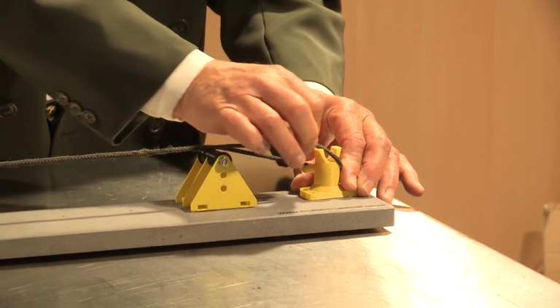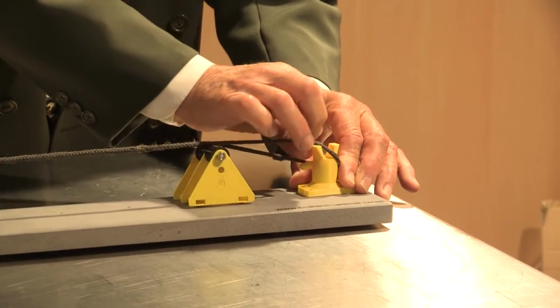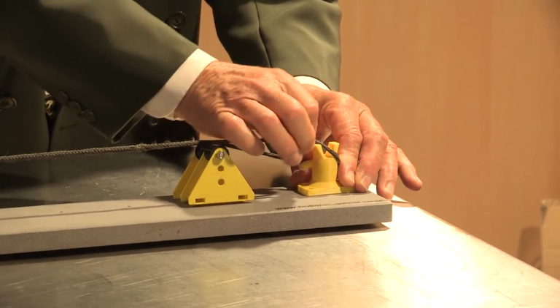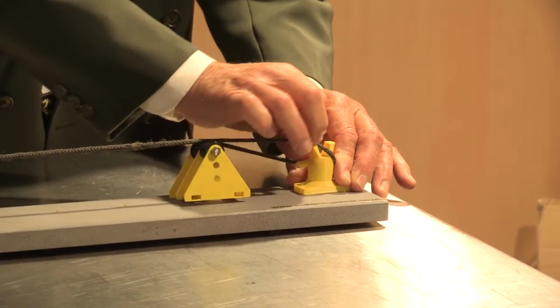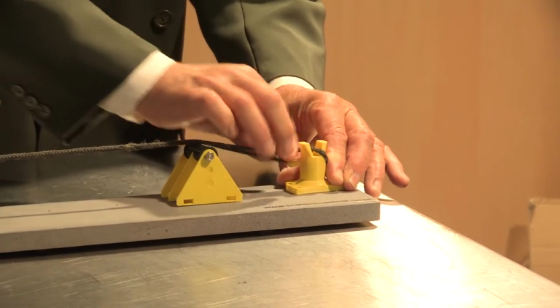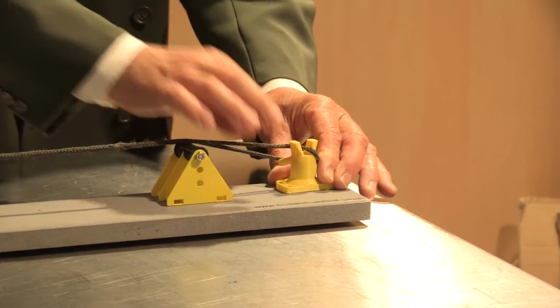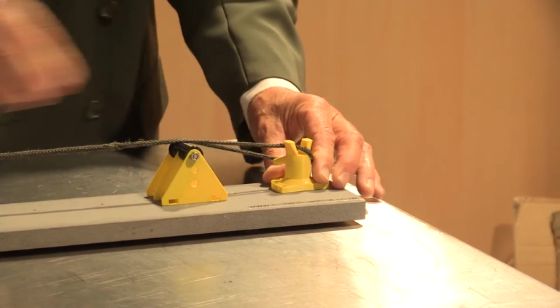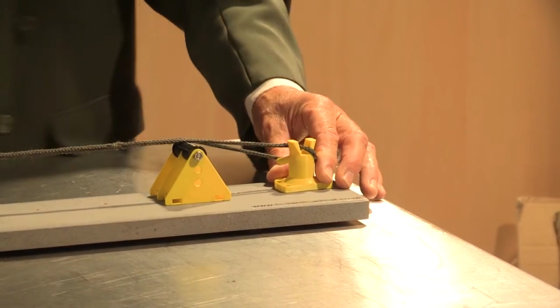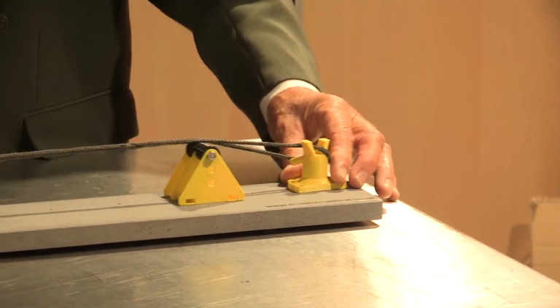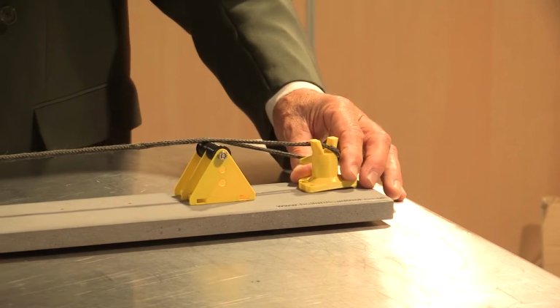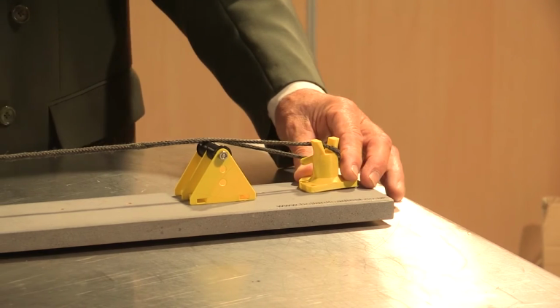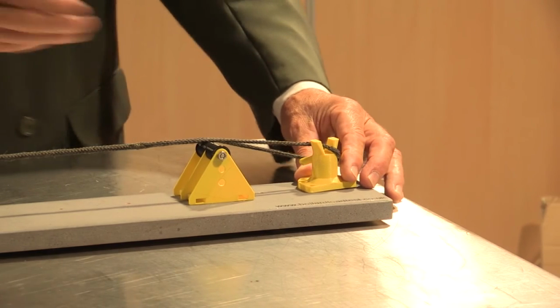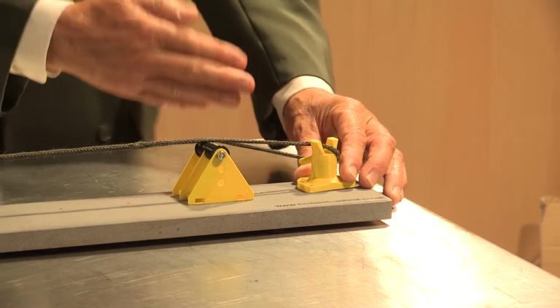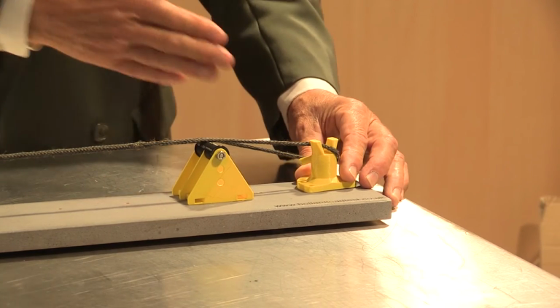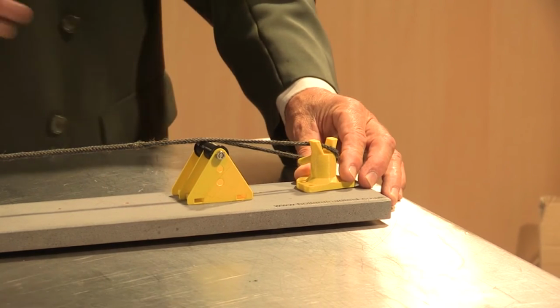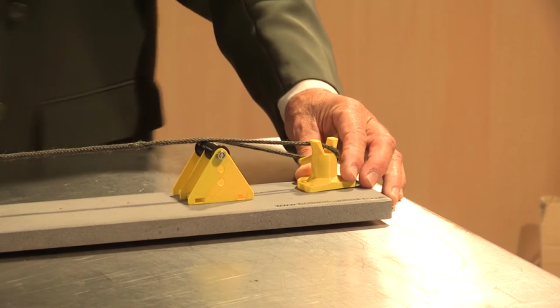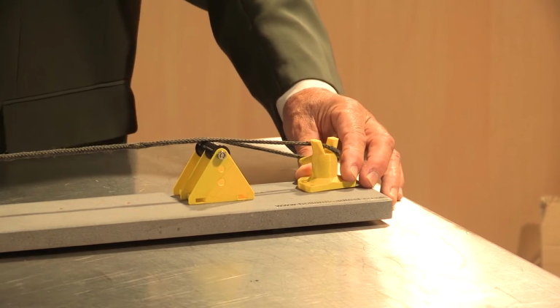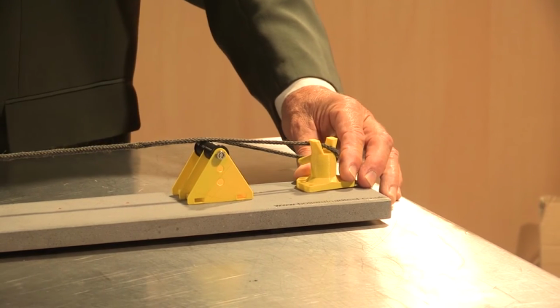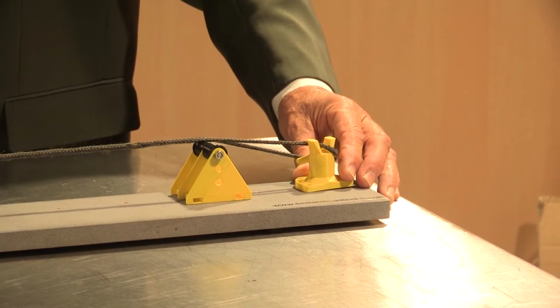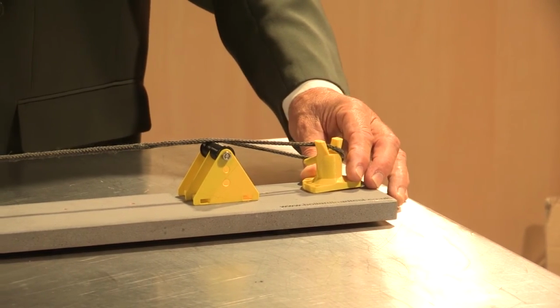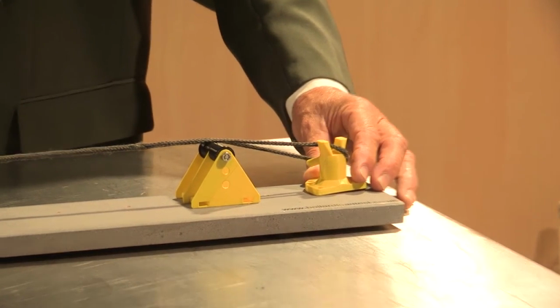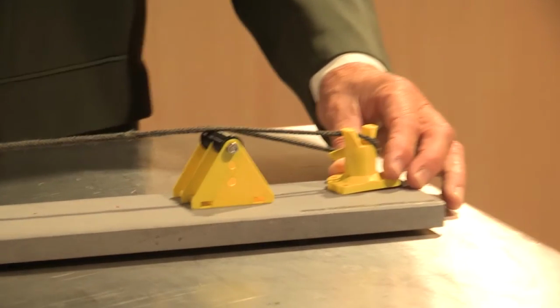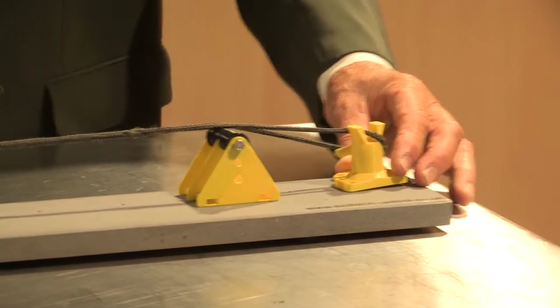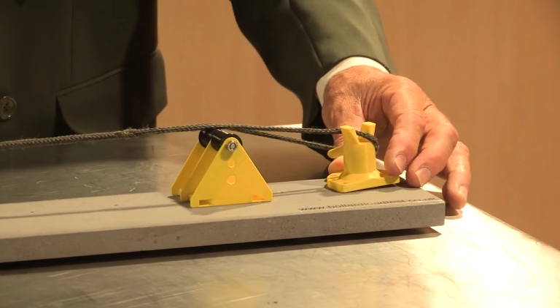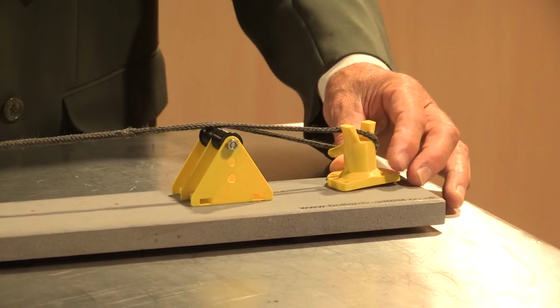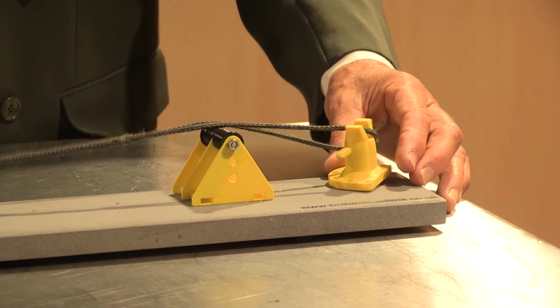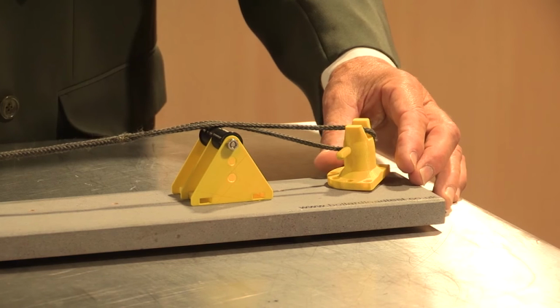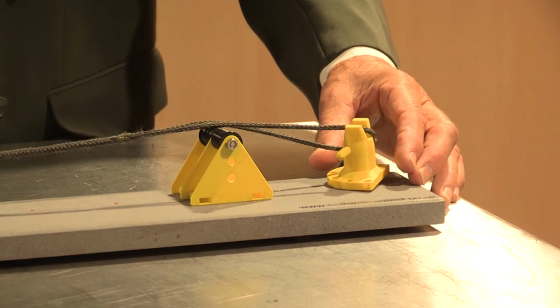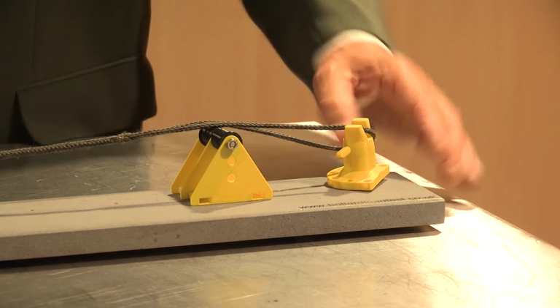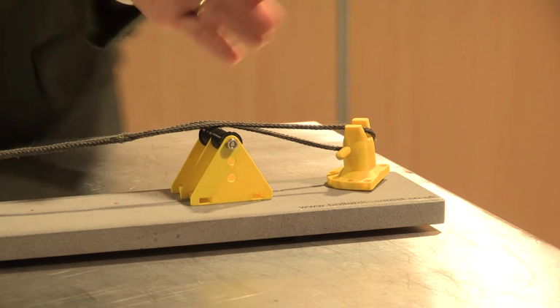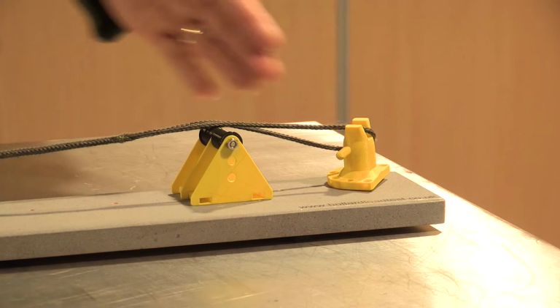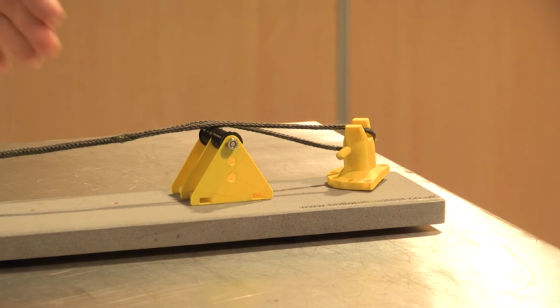By putting the rope over the top — the way a ship would tie up — that is effectively pulling the bollard at 45 degrees away from the quay. You can see it creates a turning moment, and it will stop at 45 degrees.